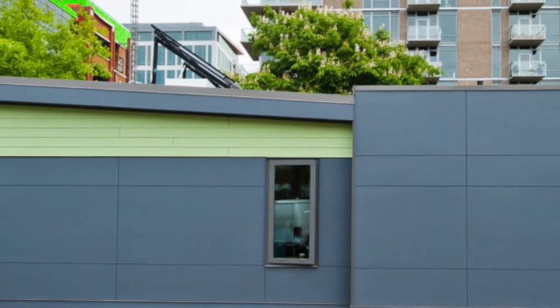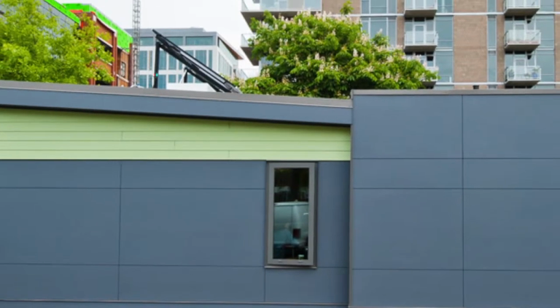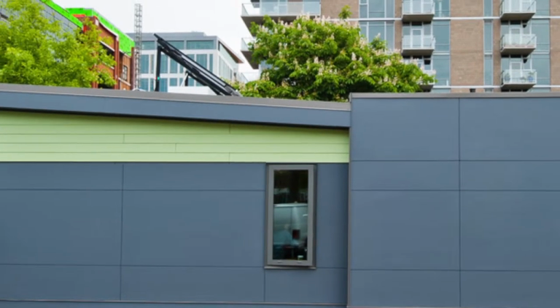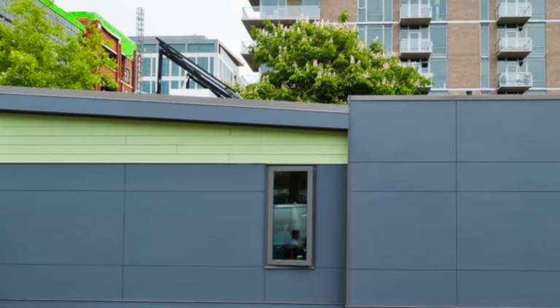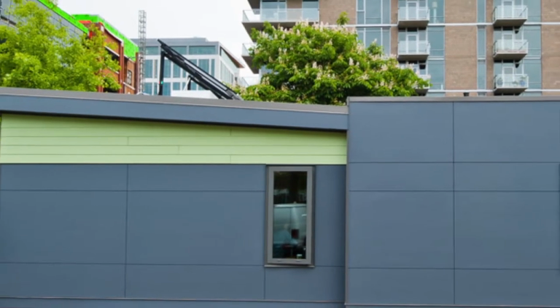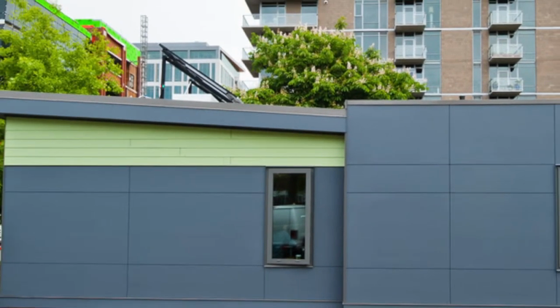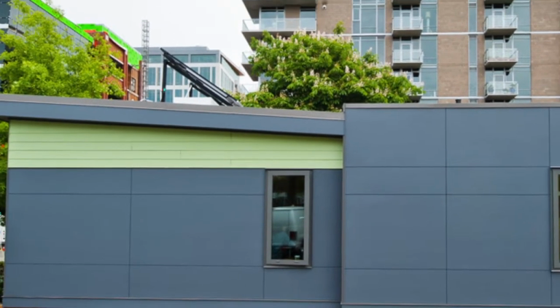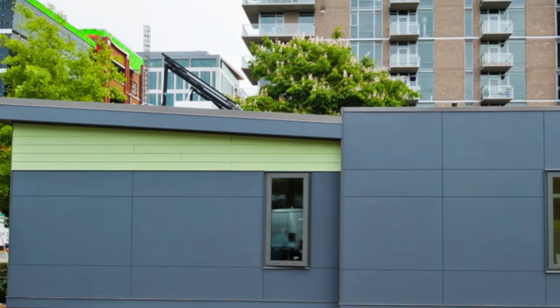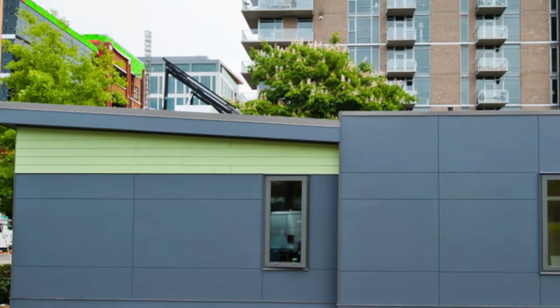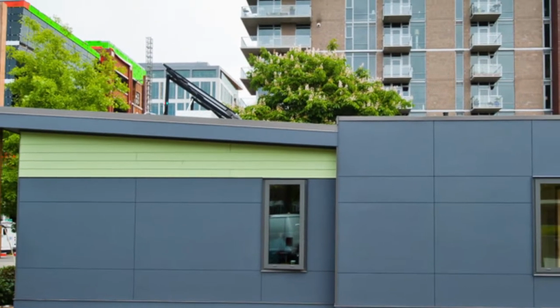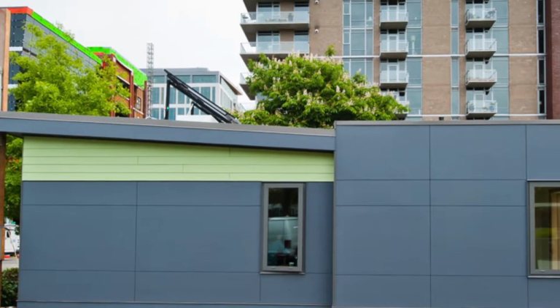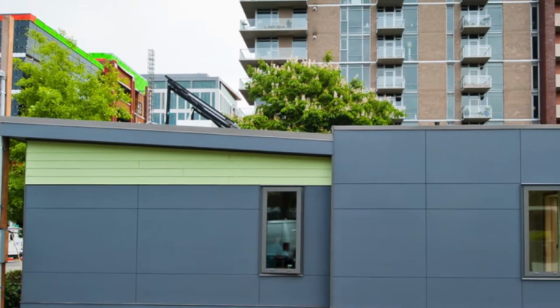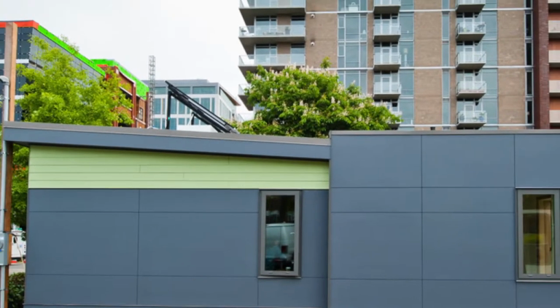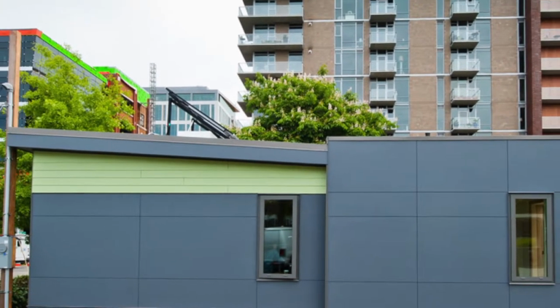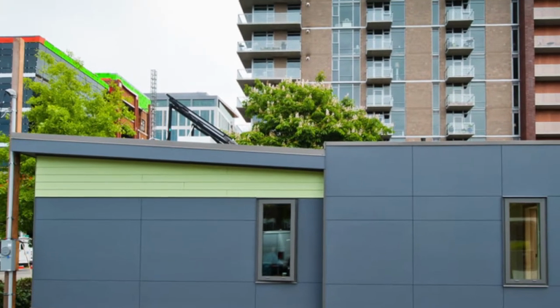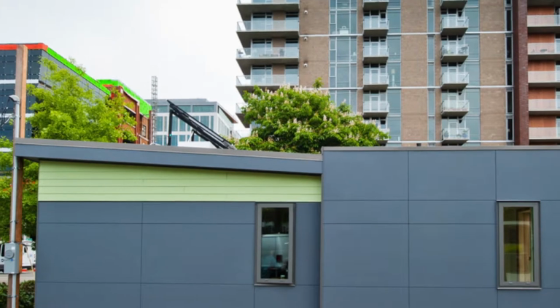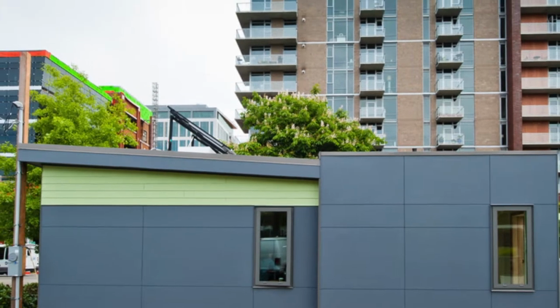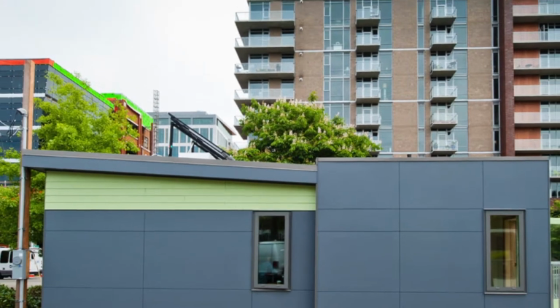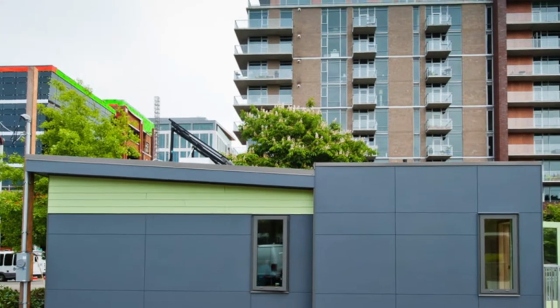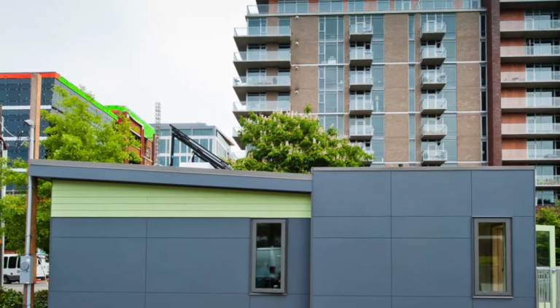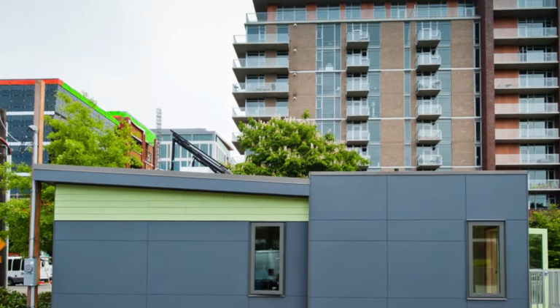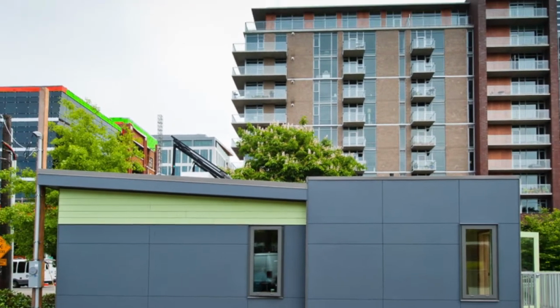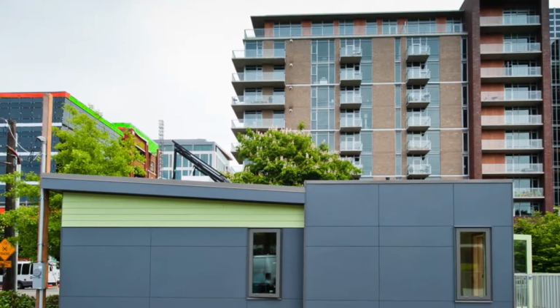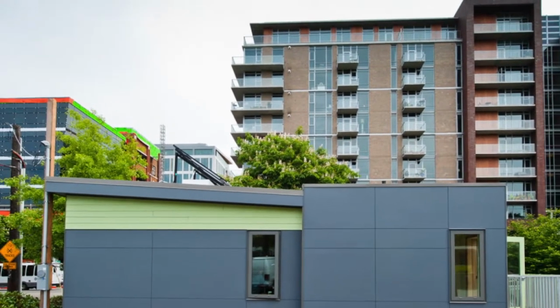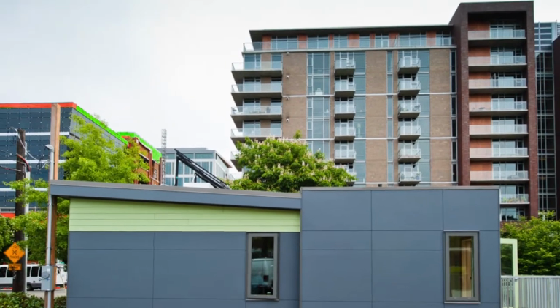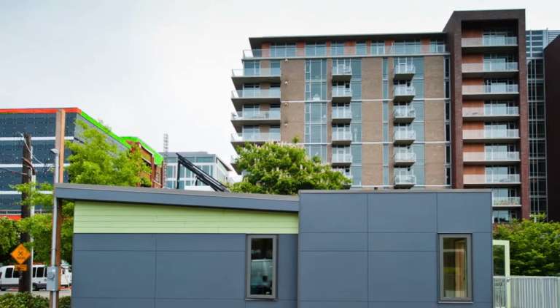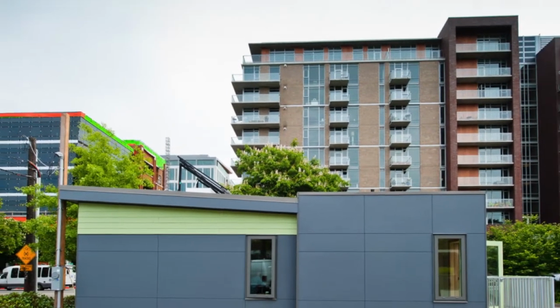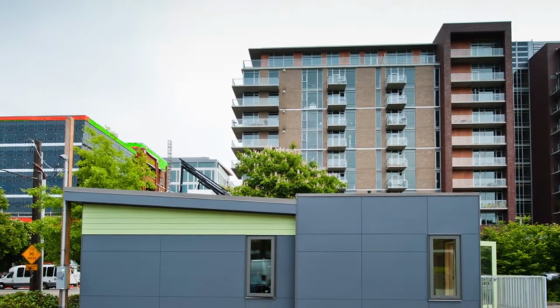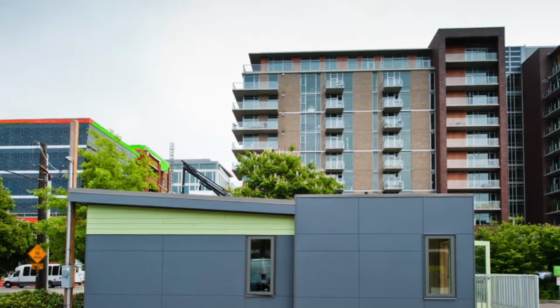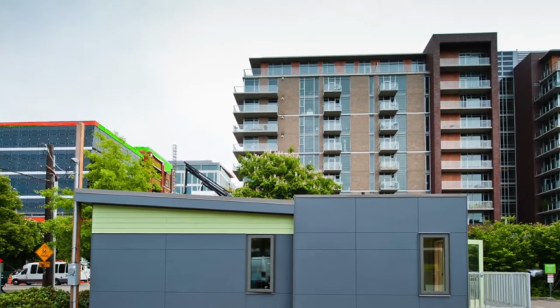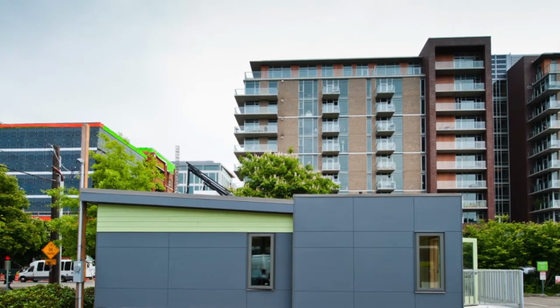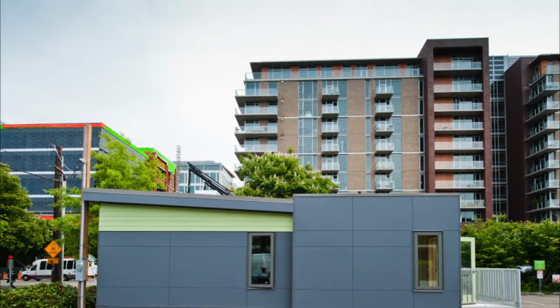Seed Collaborative. Within the next couple of decades, seeds will replace all portables. The first ones are already being built right here in King County.